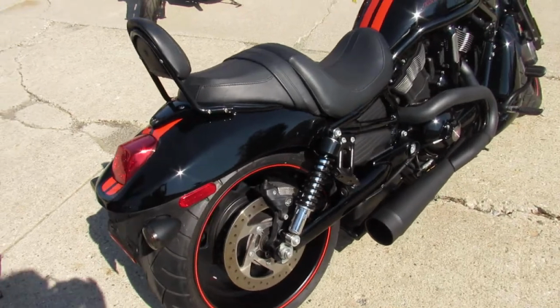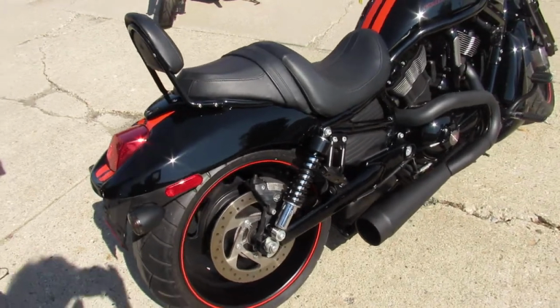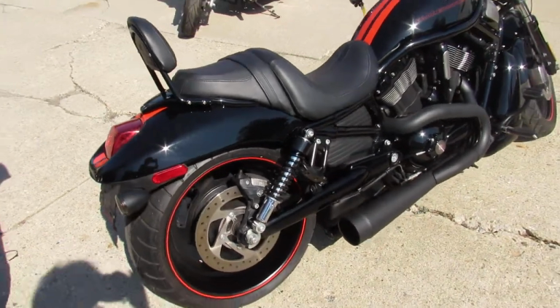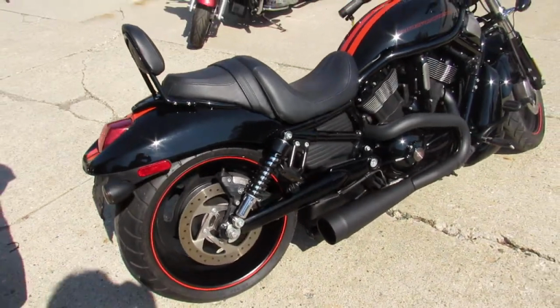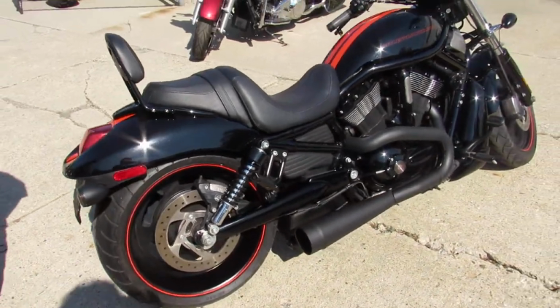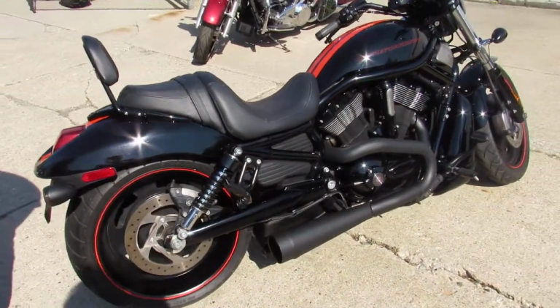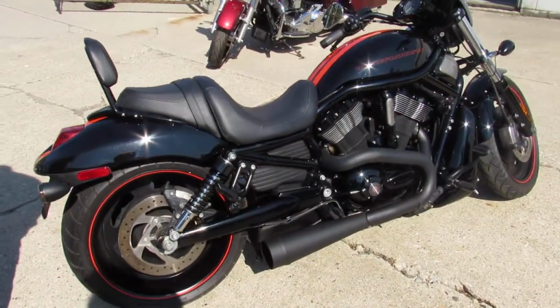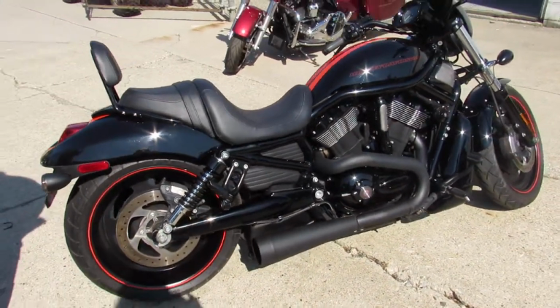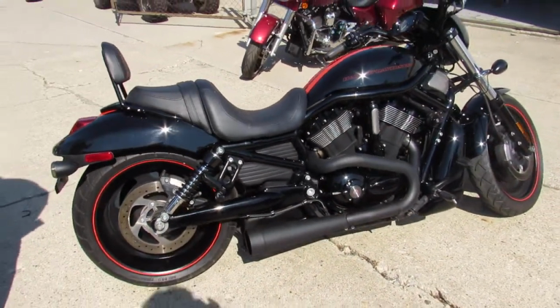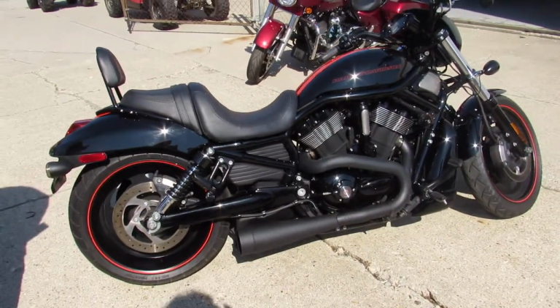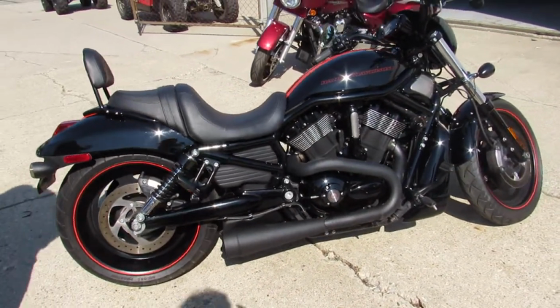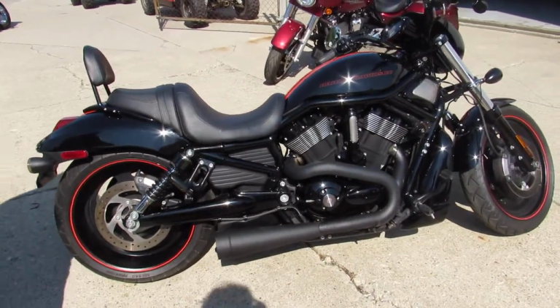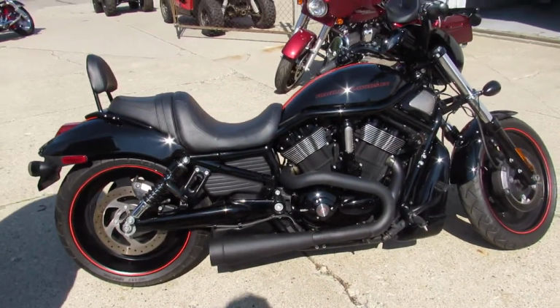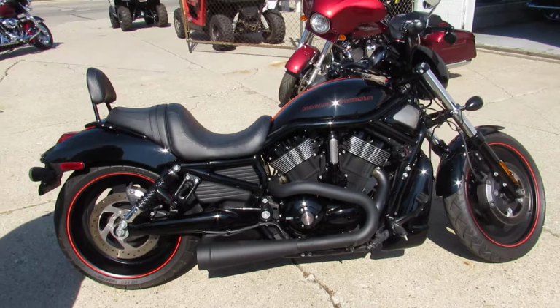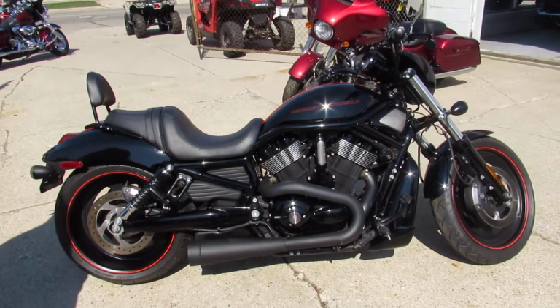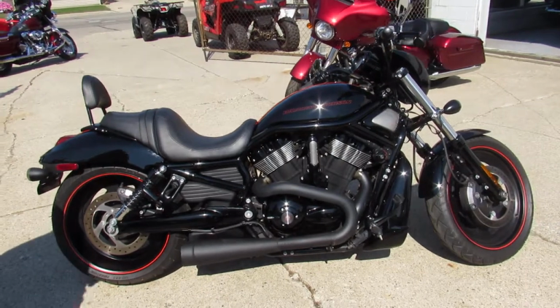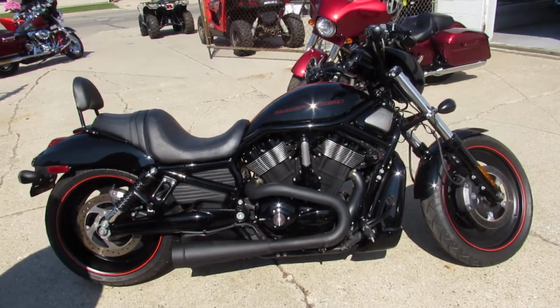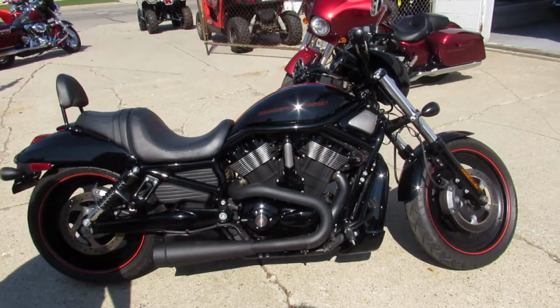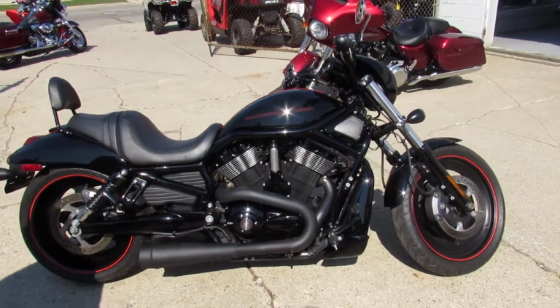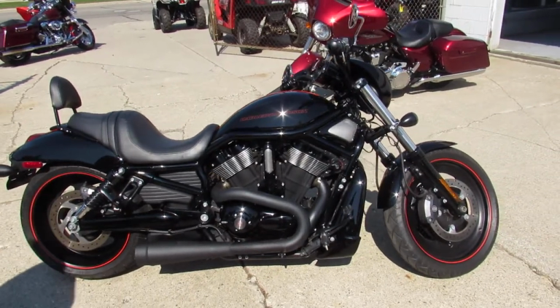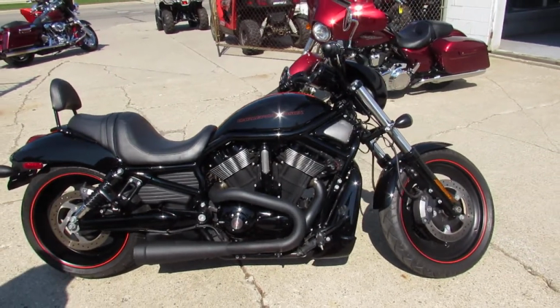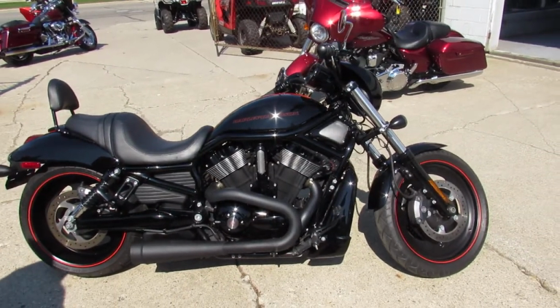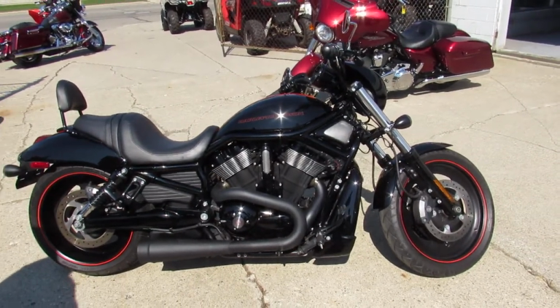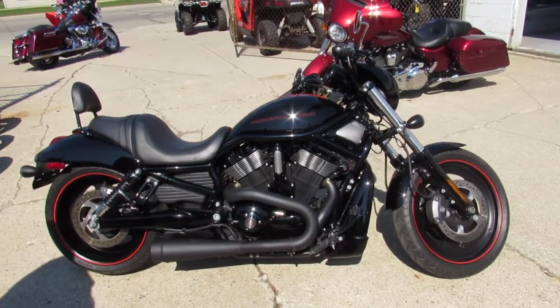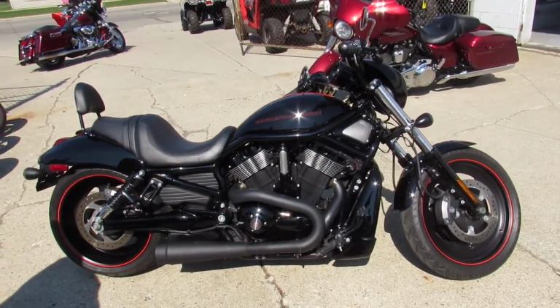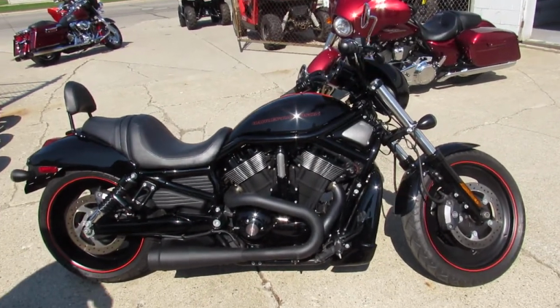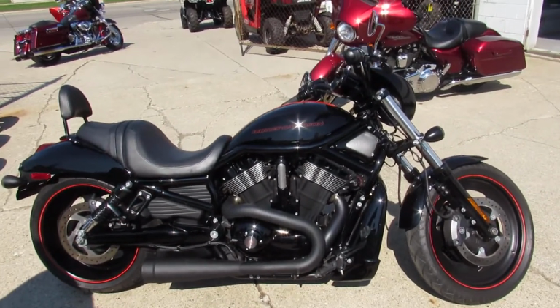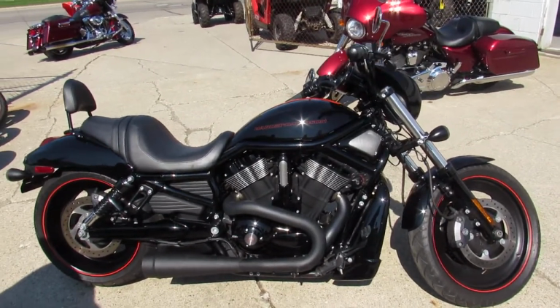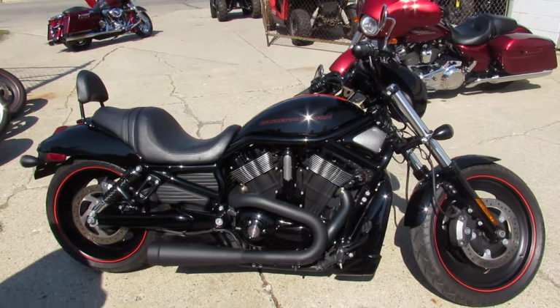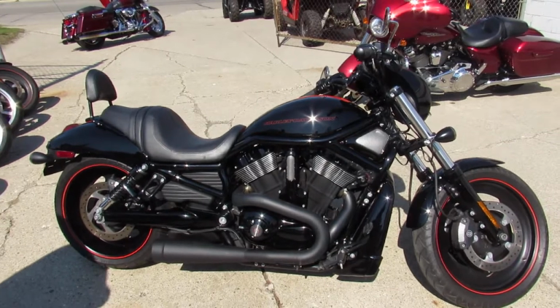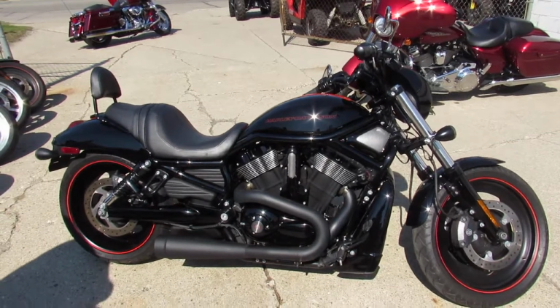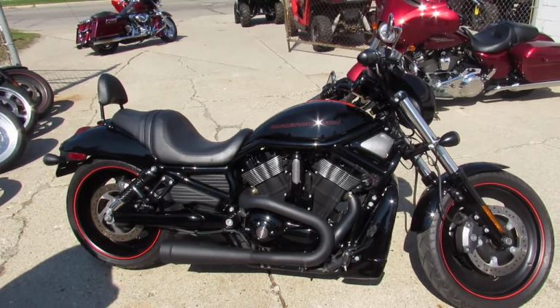You're not going to want to miss this one — 2008 V-Rod, low miles, guaranteed financing, leasing programs available. Give us a call, we'll get it done. It's 810-648-9500.